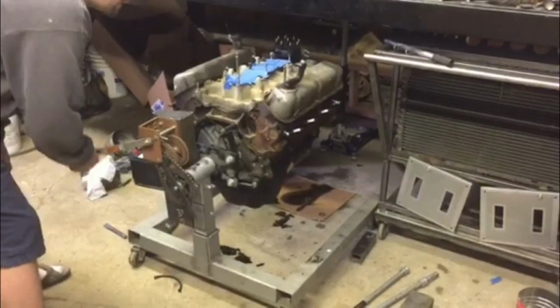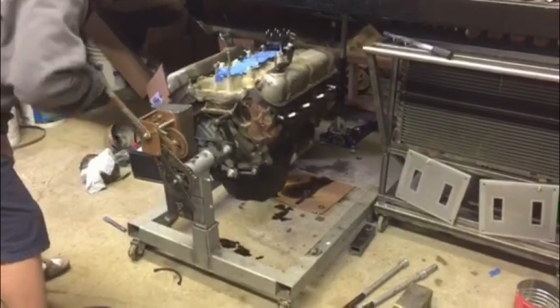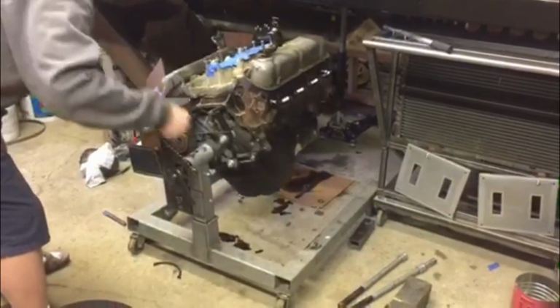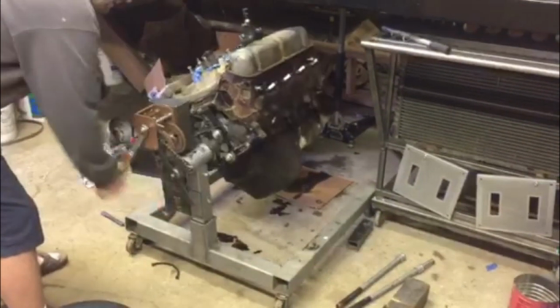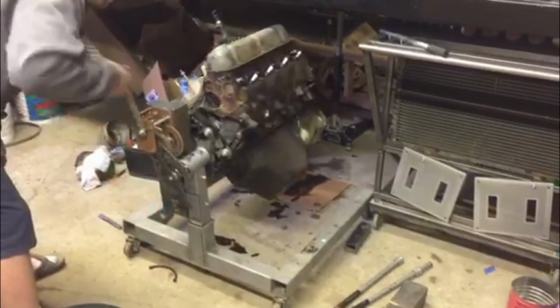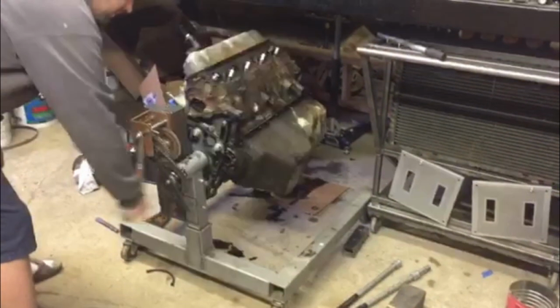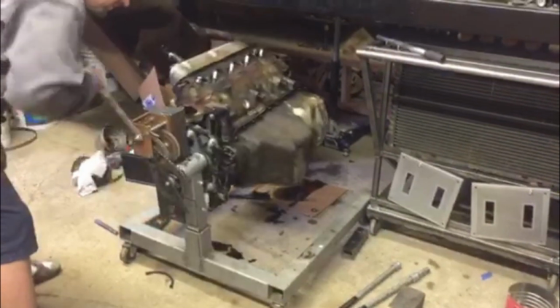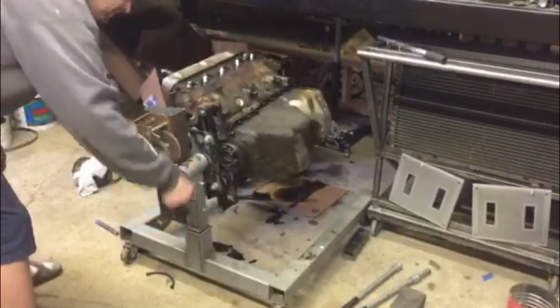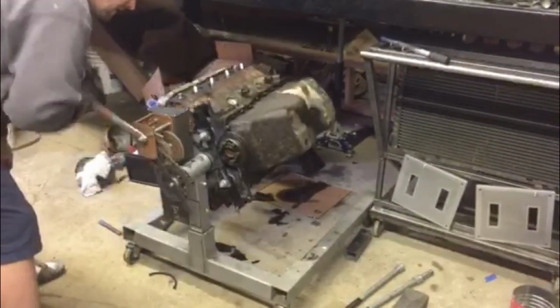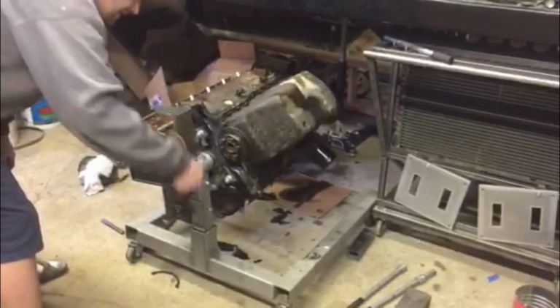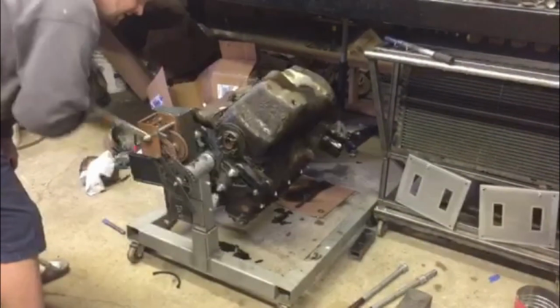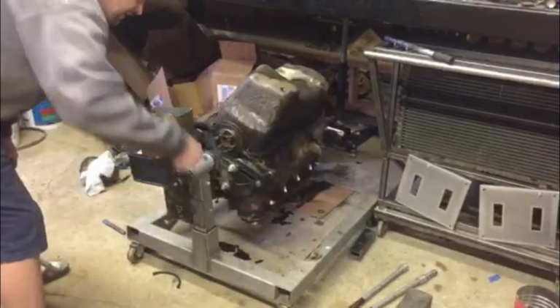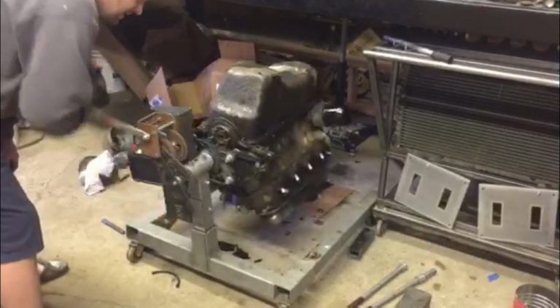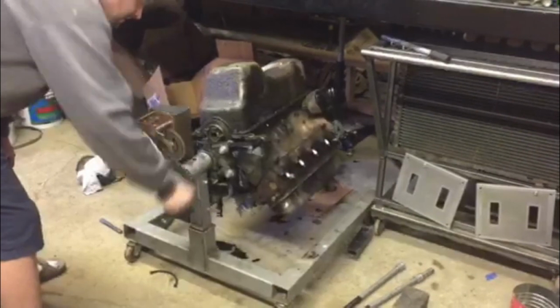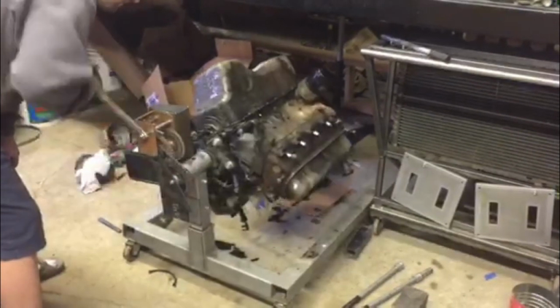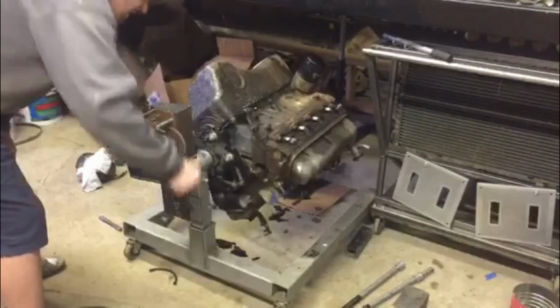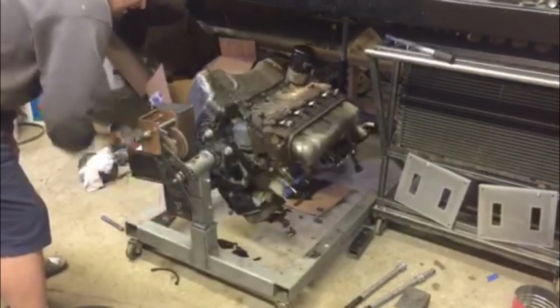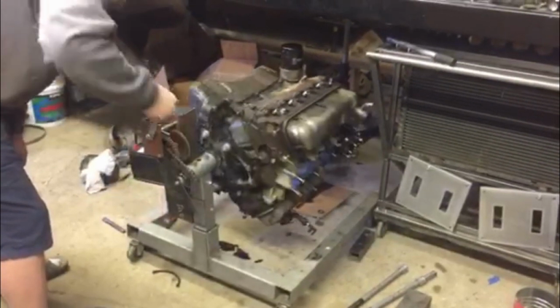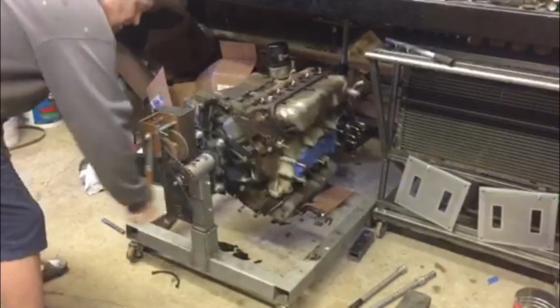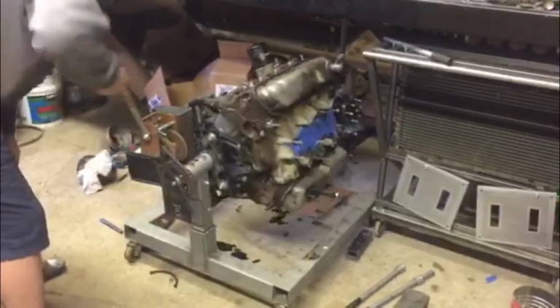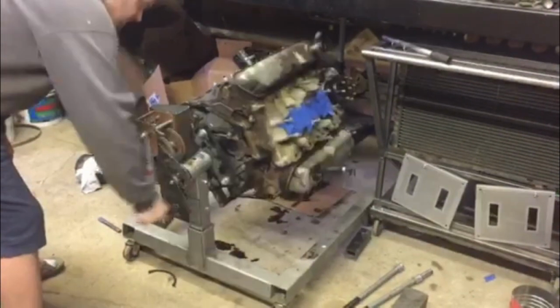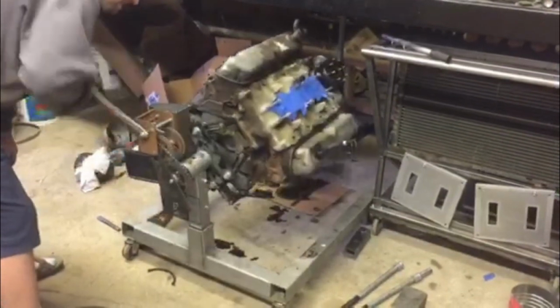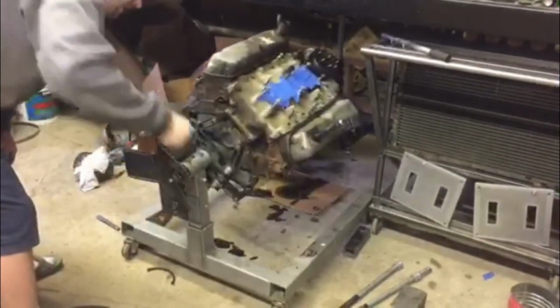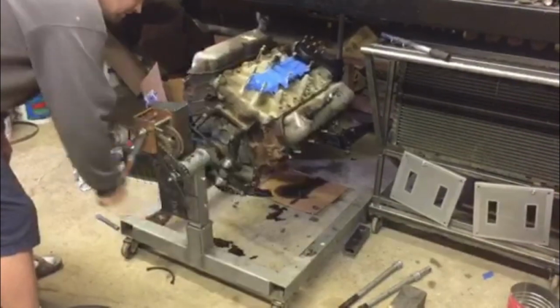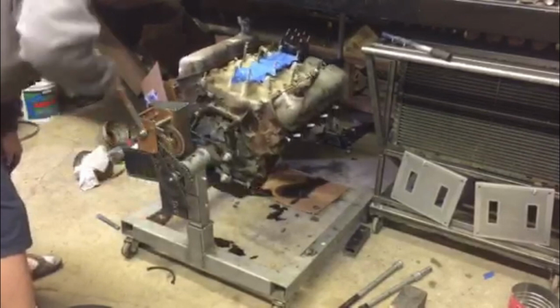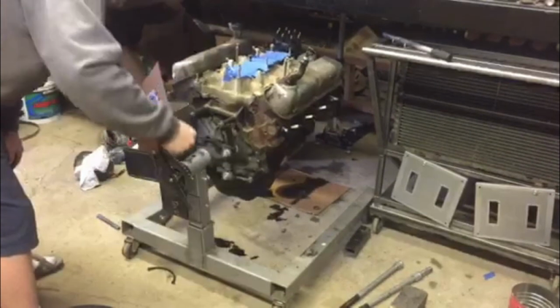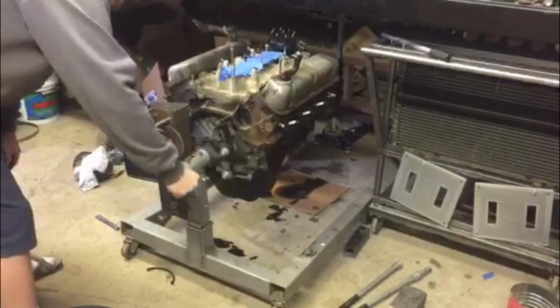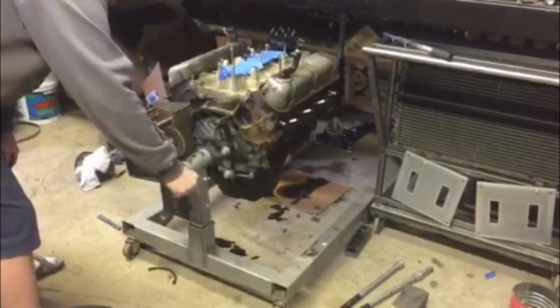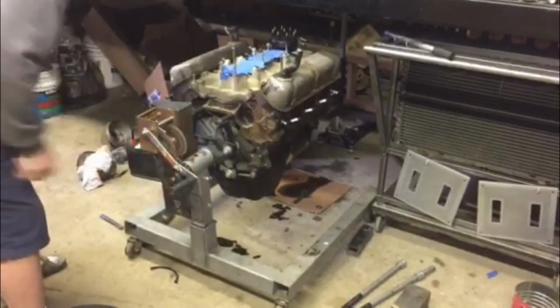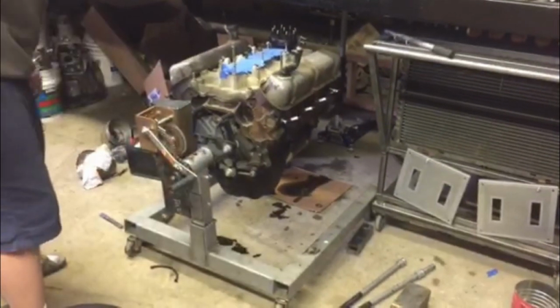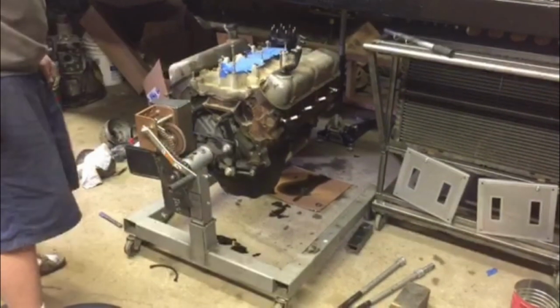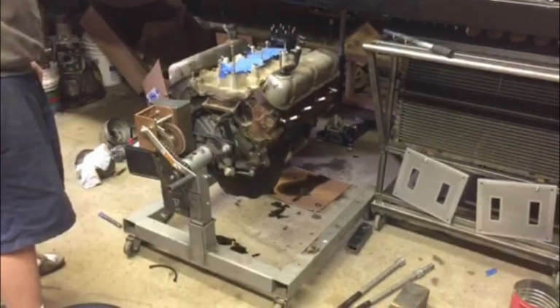The end result is an engine that can easily be spun over using the hand crank, because there is about a 10 to 1 ratio between the number of revolutions on the handle and the spinning of the motor.